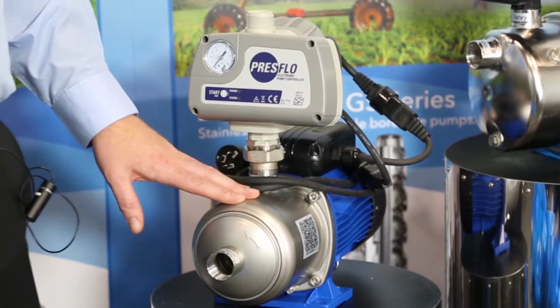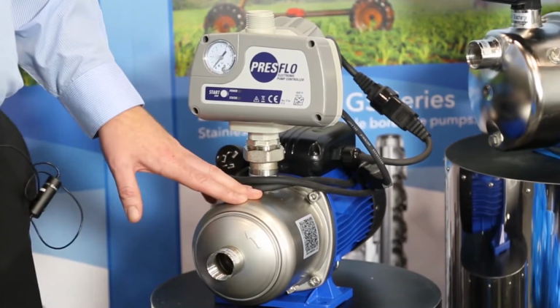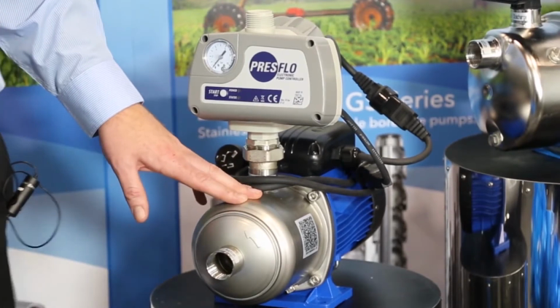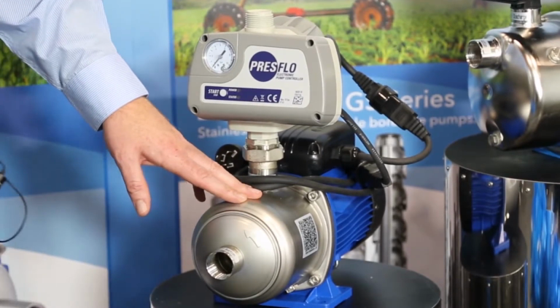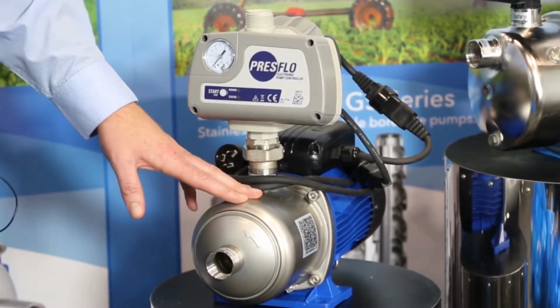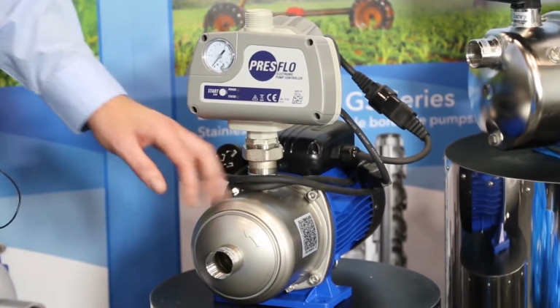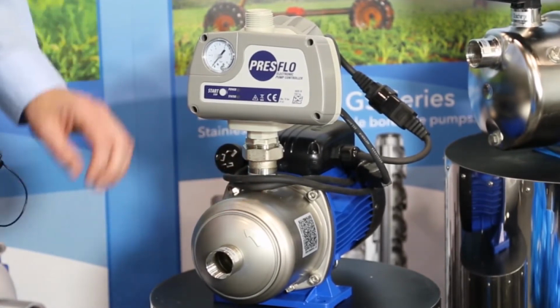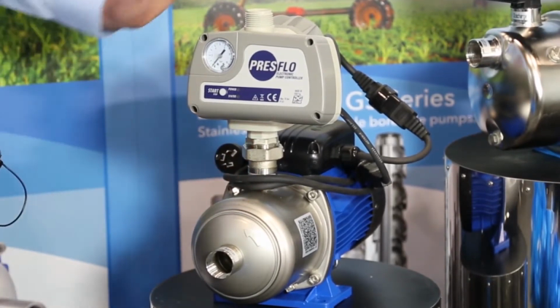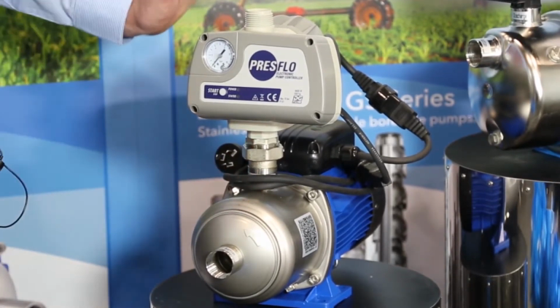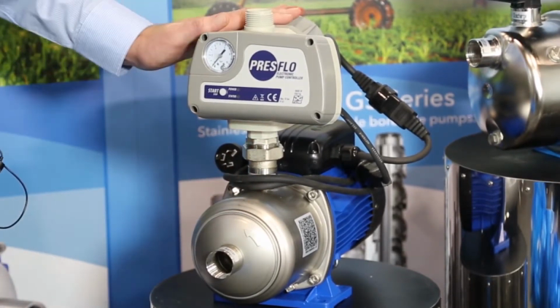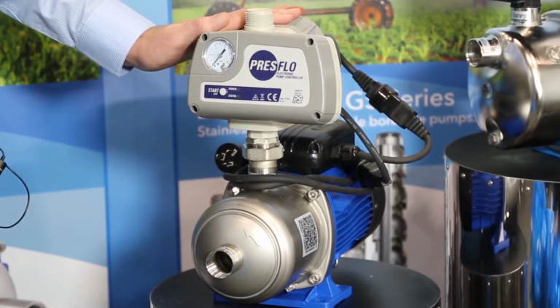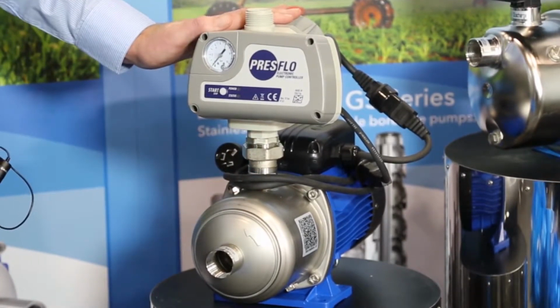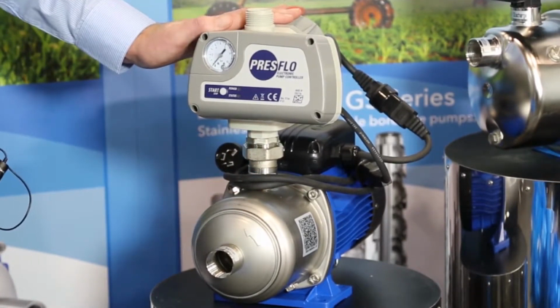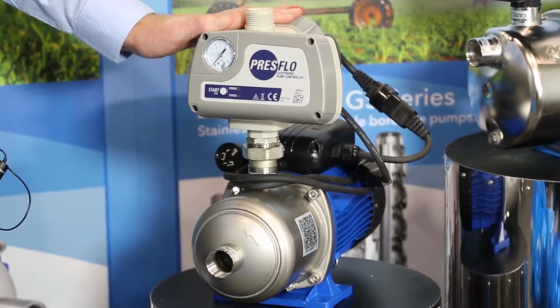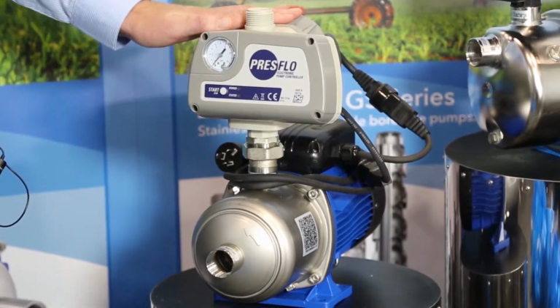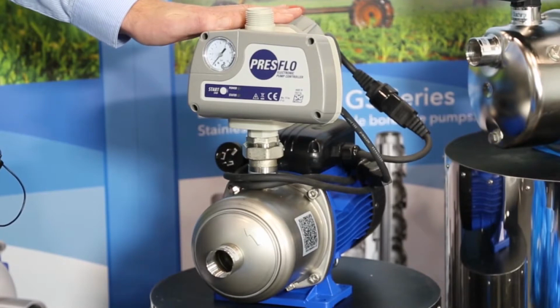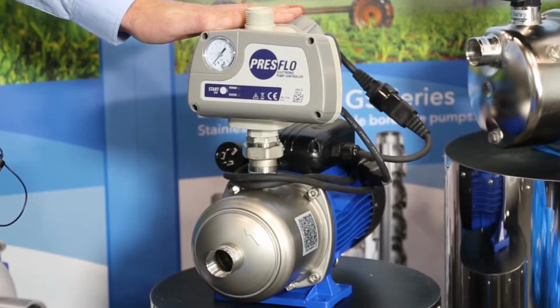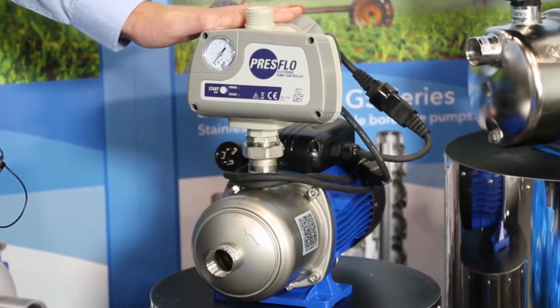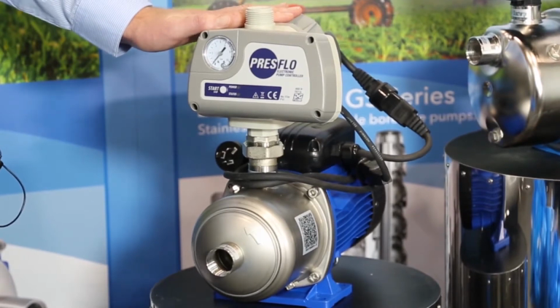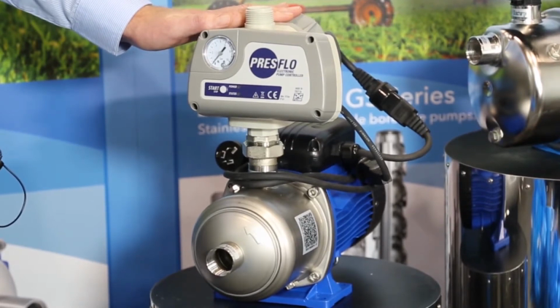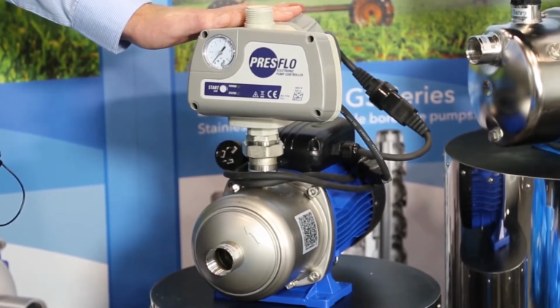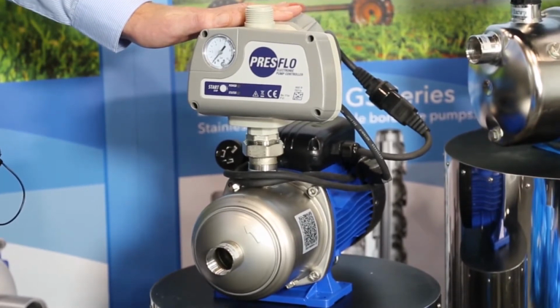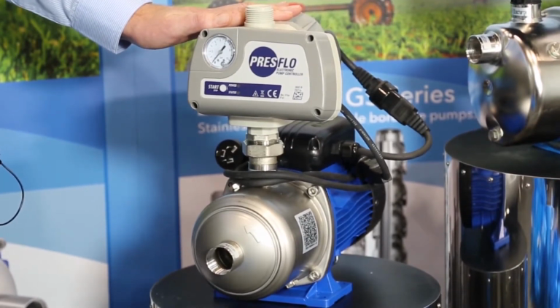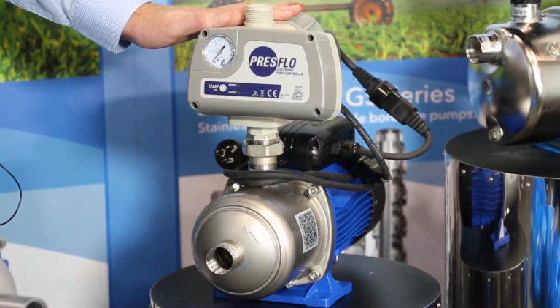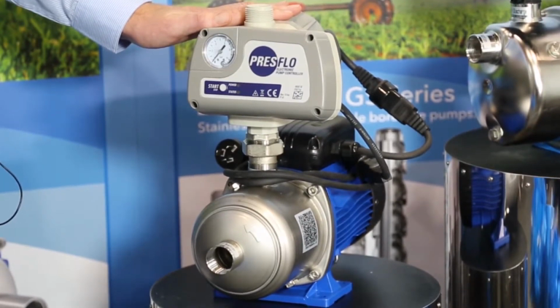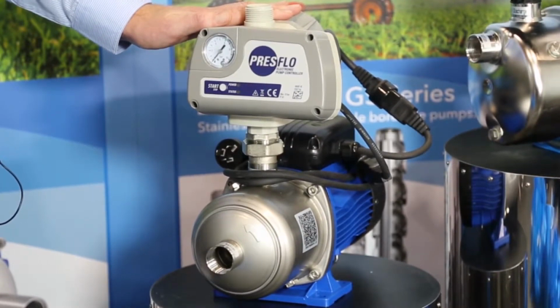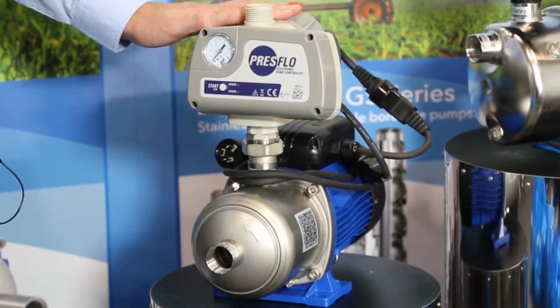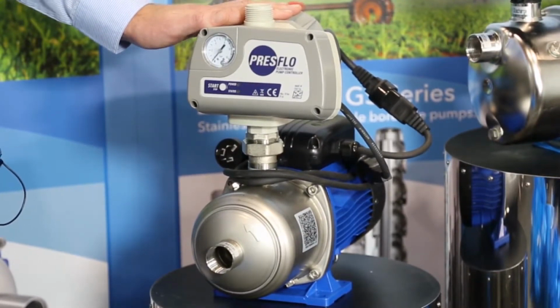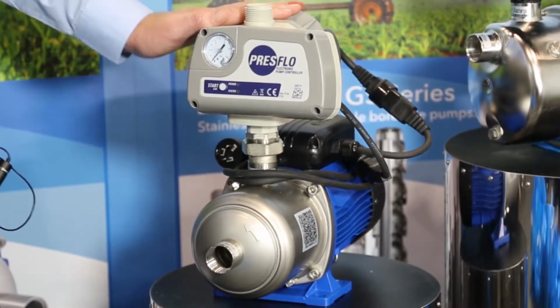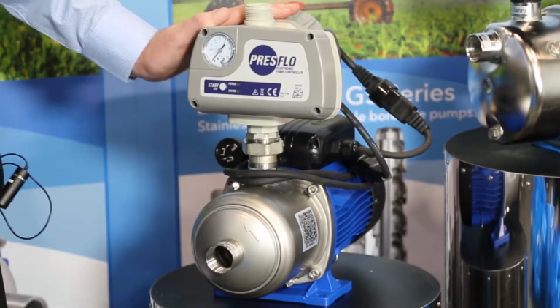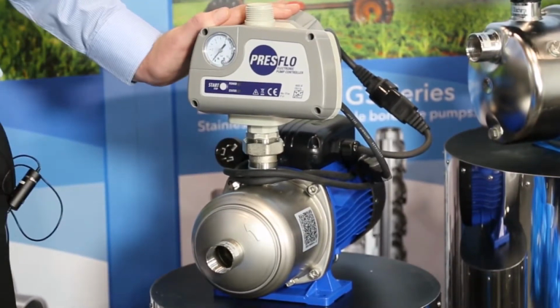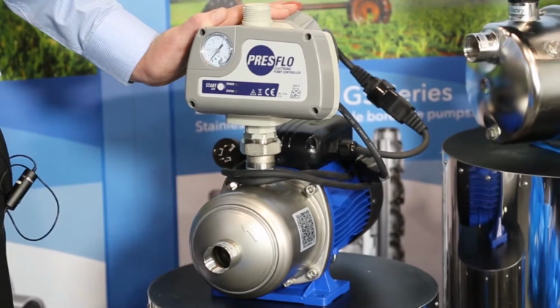The controller we use on it is DG Flow. It has run dry protection, preset starting pressures, and also overload protection.